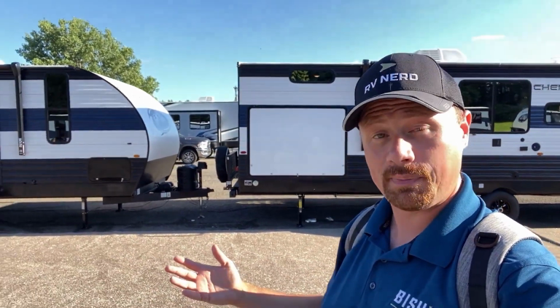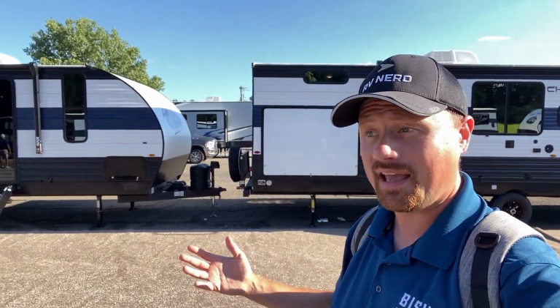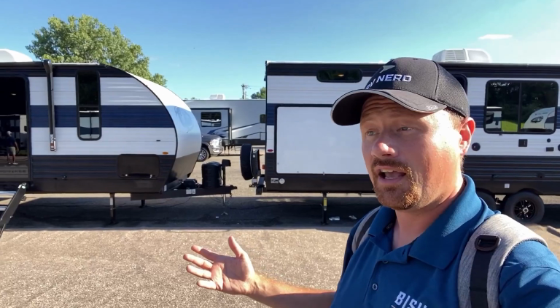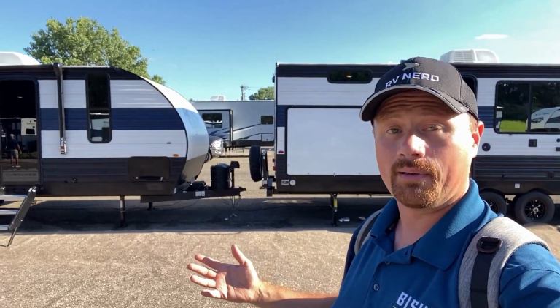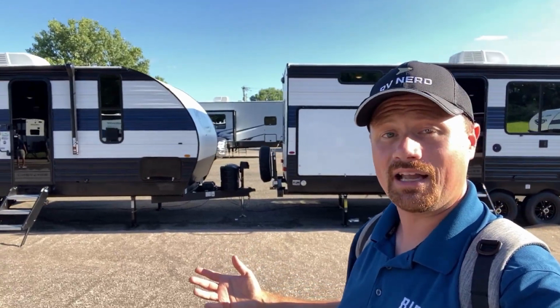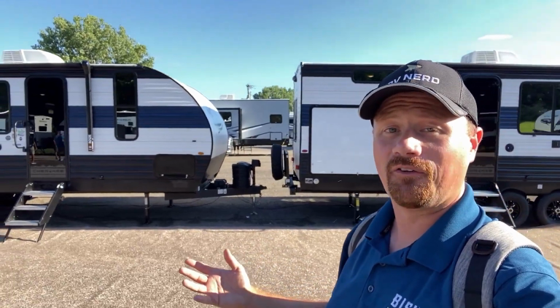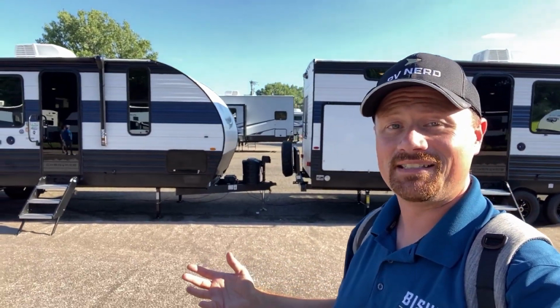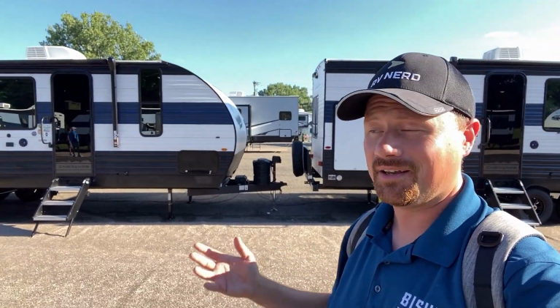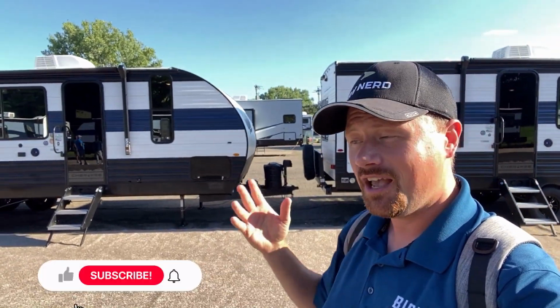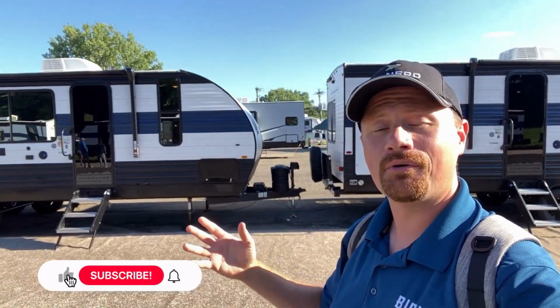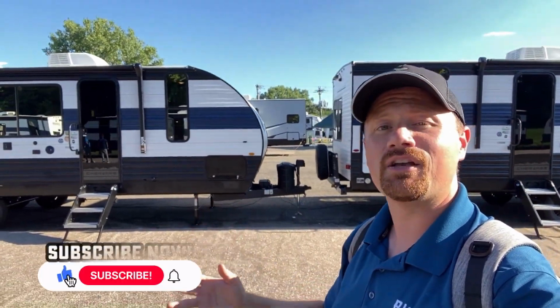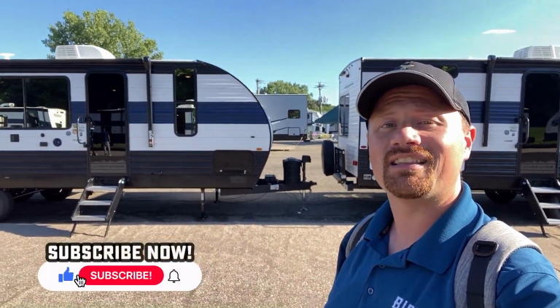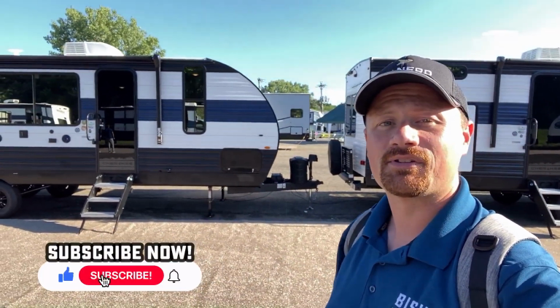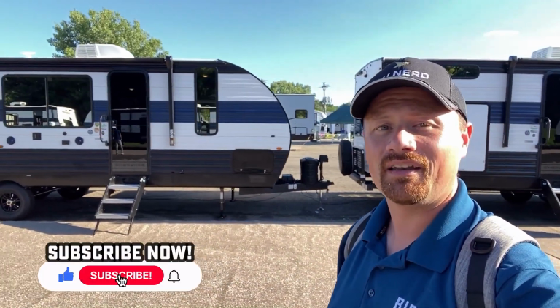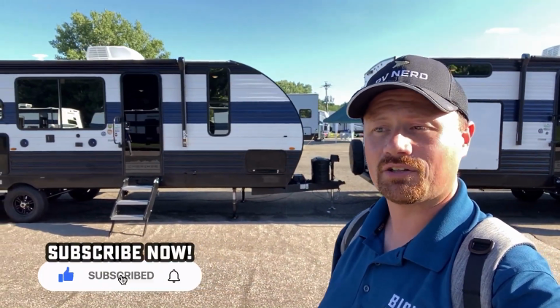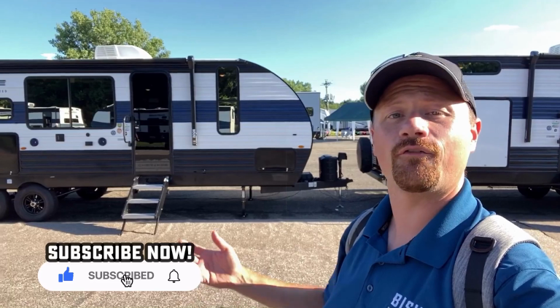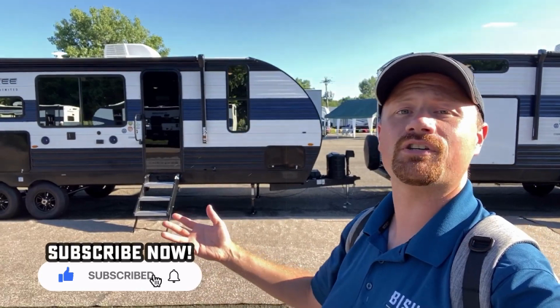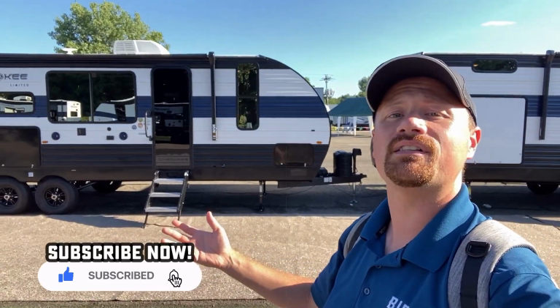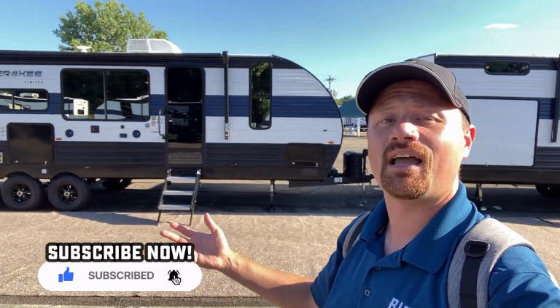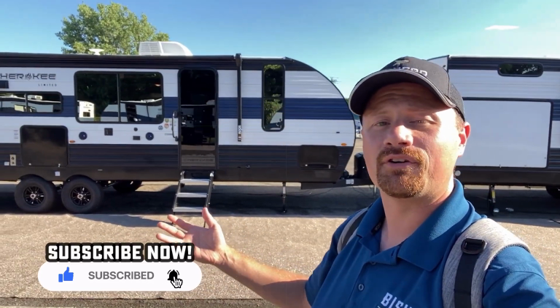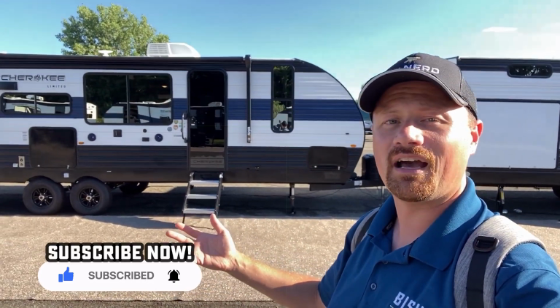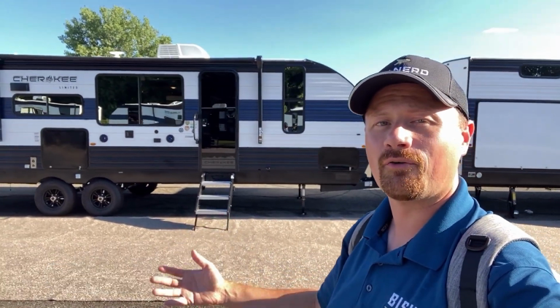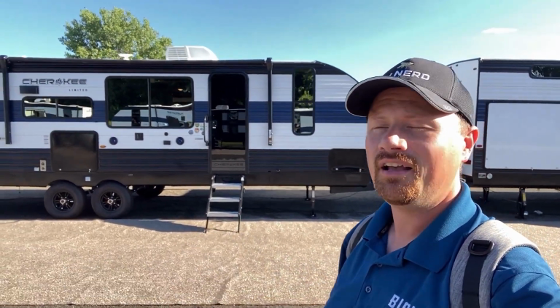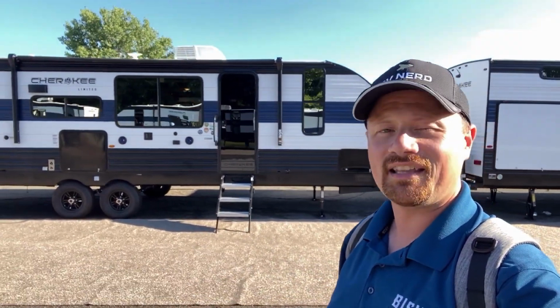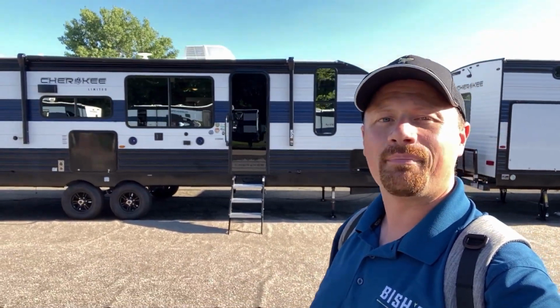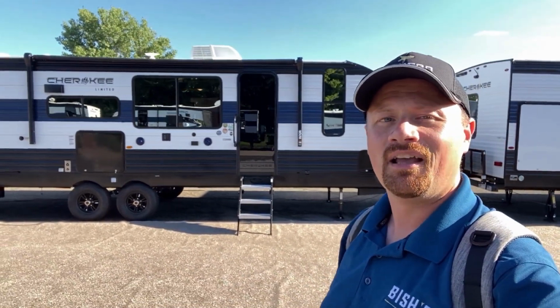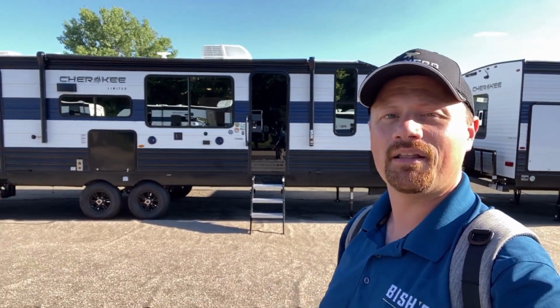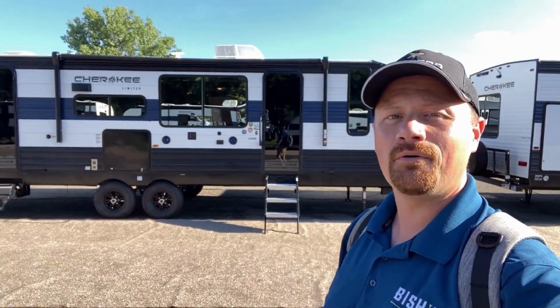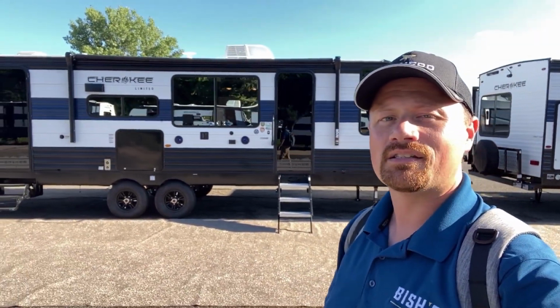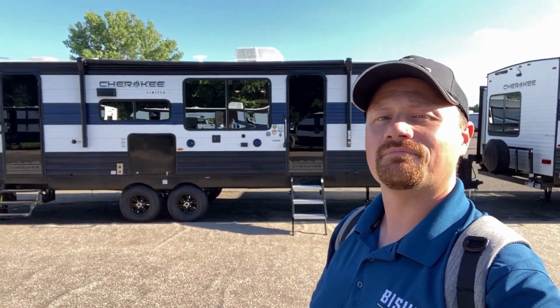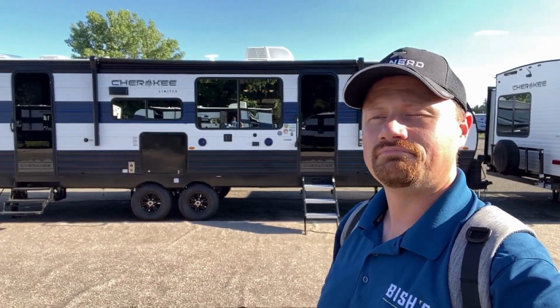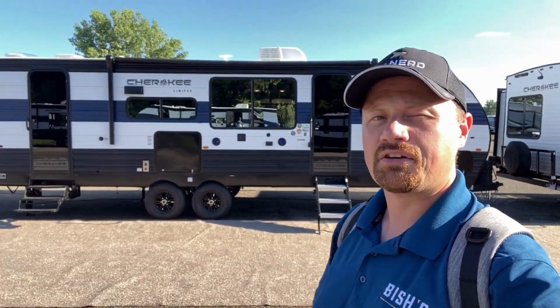And speaking of that, if you want to make sure you catch those fully detailed videos, if you're new with us, make sure you hit that subscribe button to catch along, and if you appreciate how we take the time and effort to come down here for you, hit that like button, leave me a little note, just say thanks, nerd.